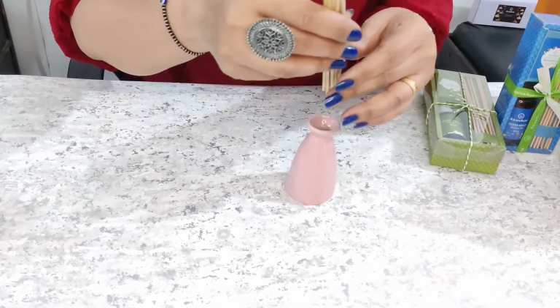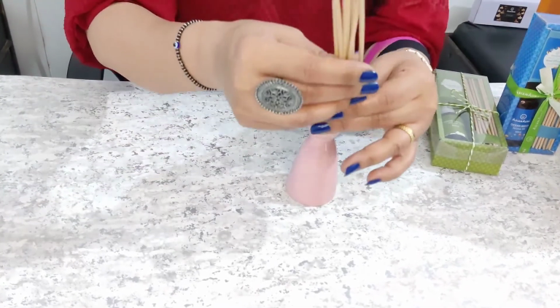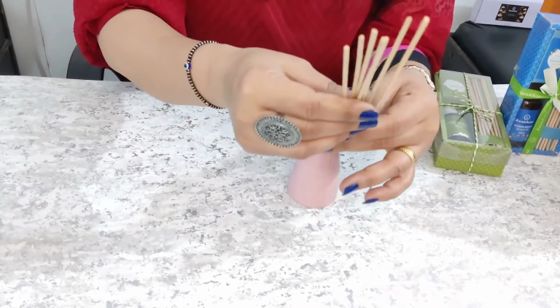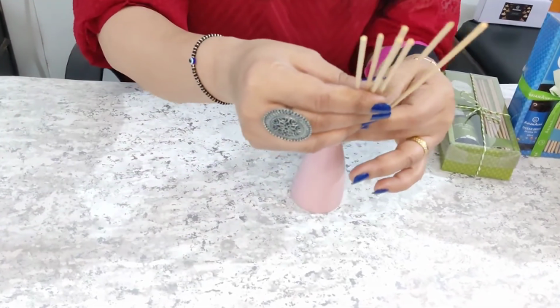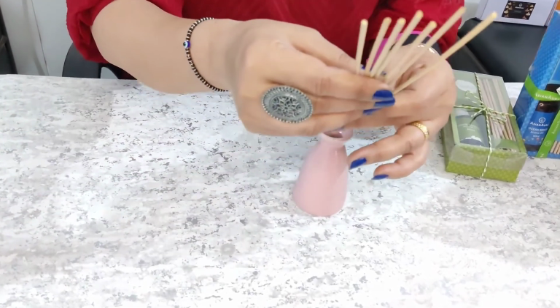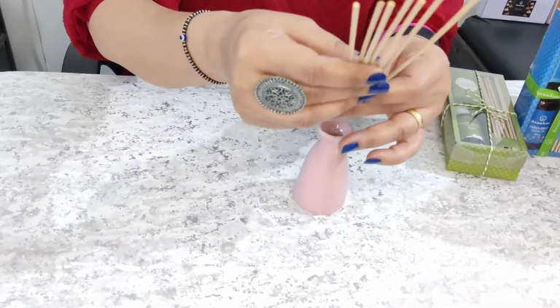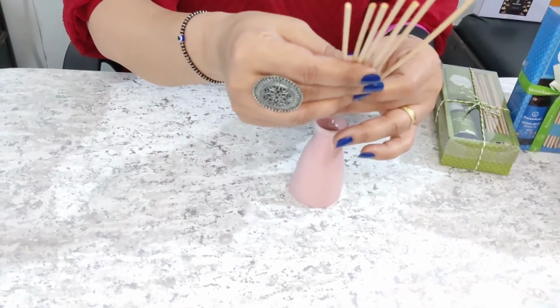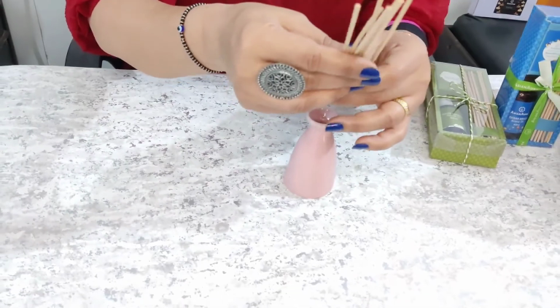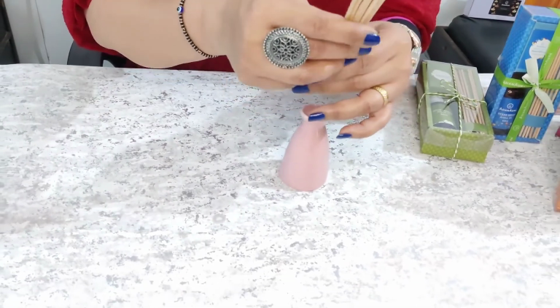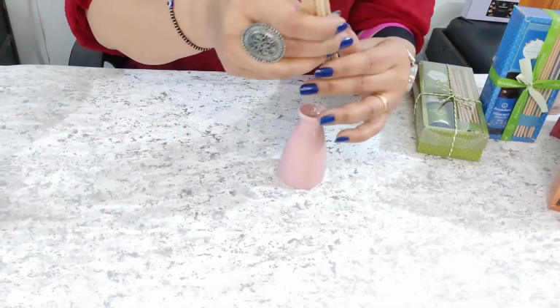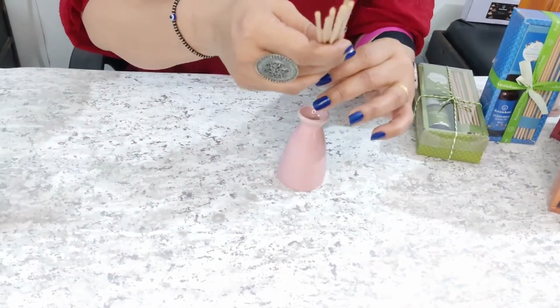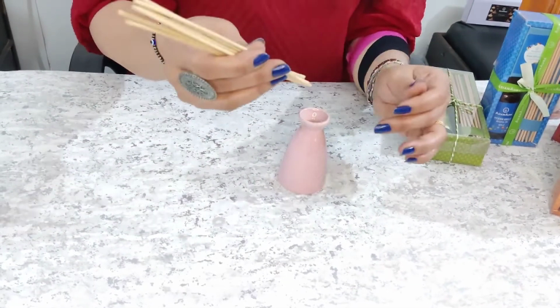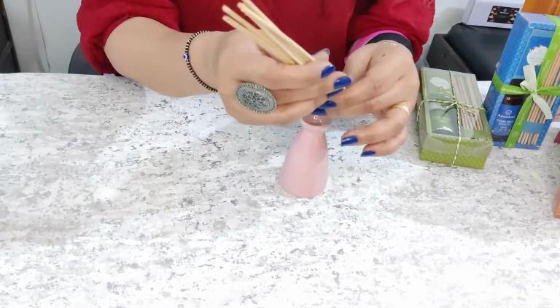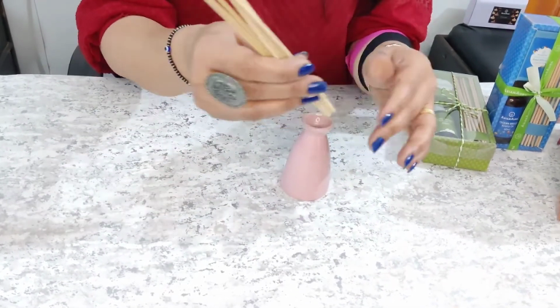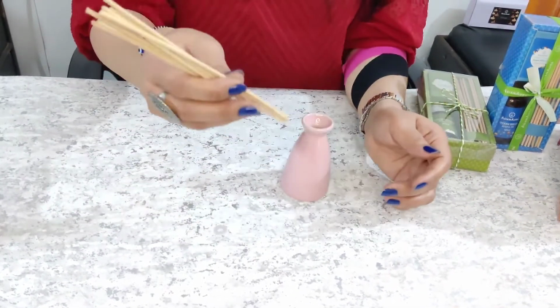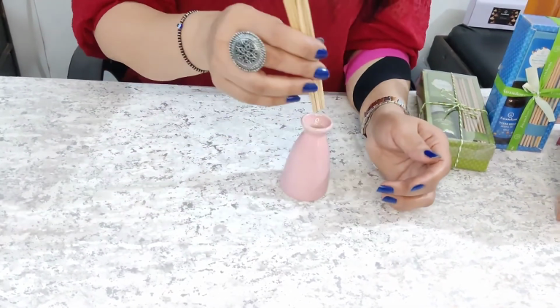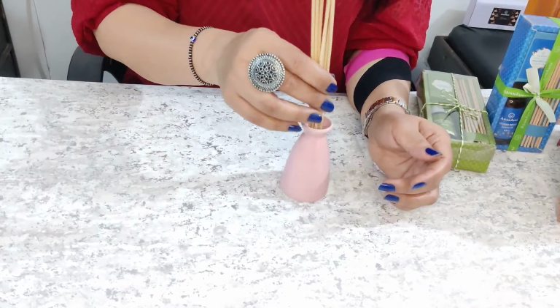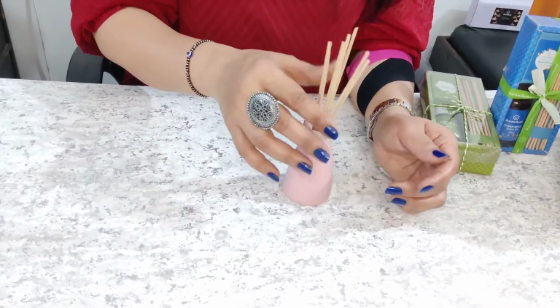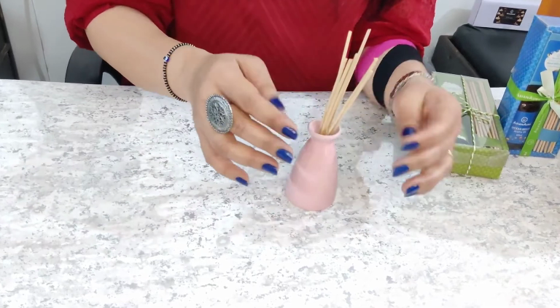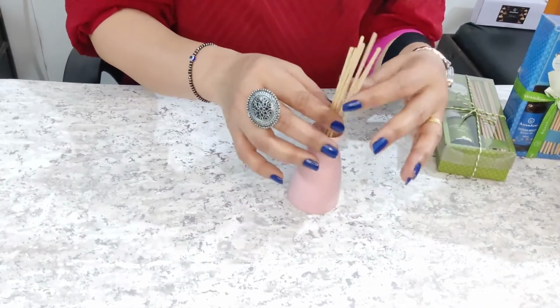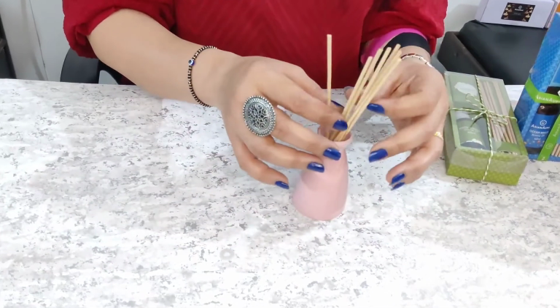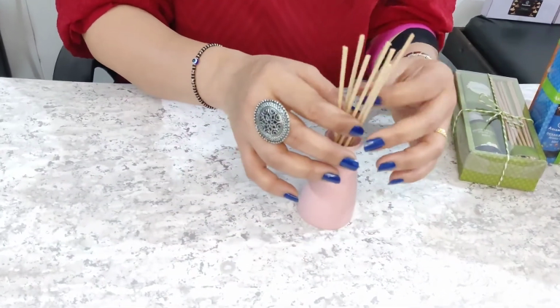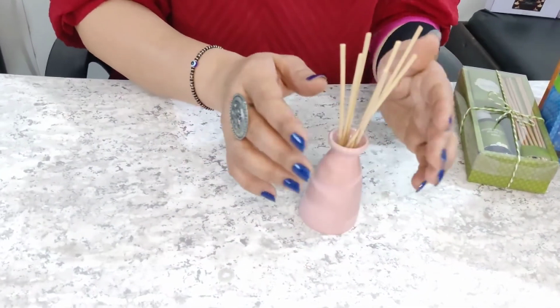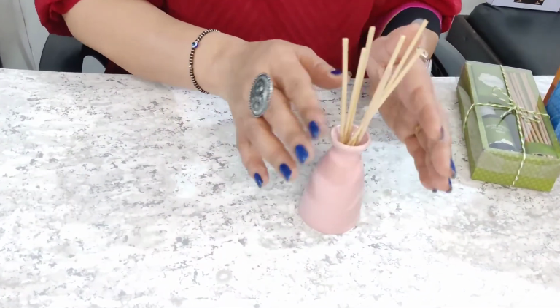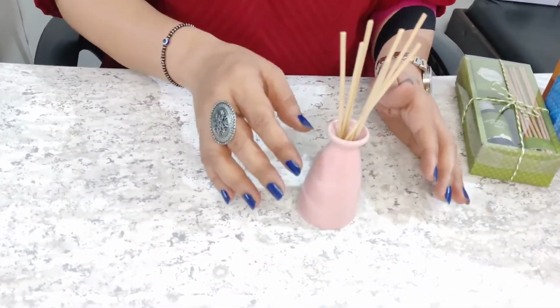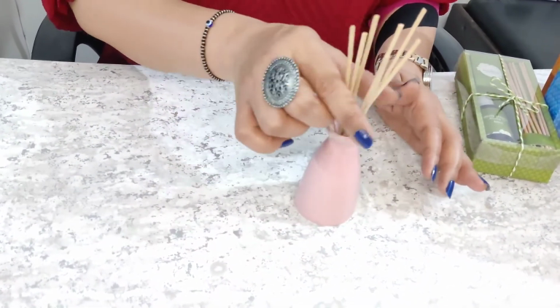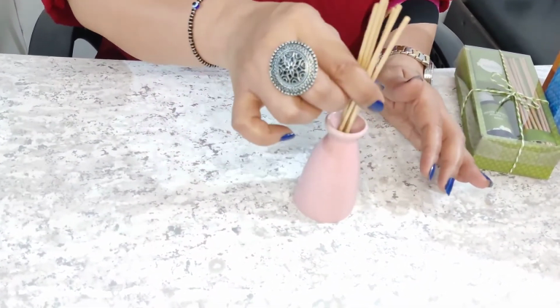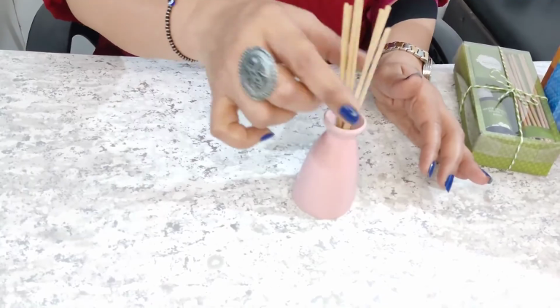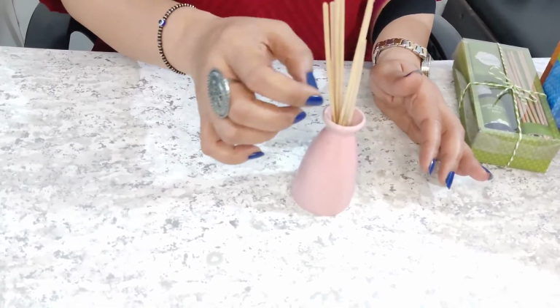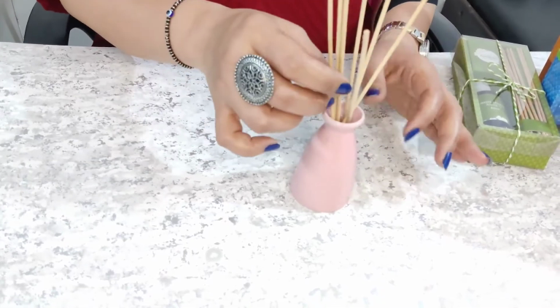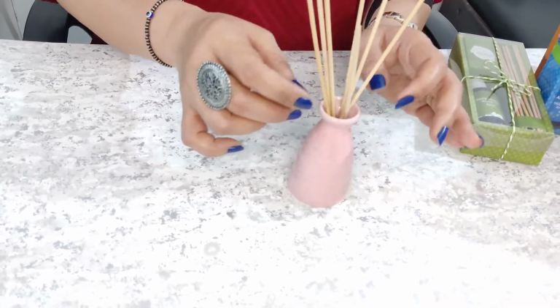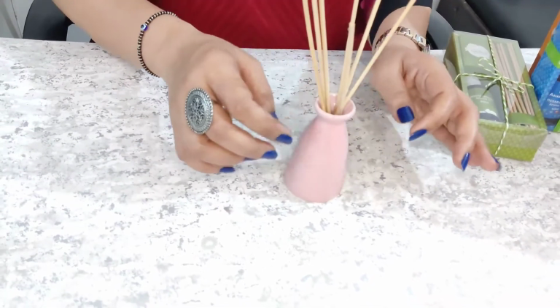I am putting these reed sticks in. Ideally 7 or 8 sticks are enough. You don't have to do anything complicated — you just need to put the reed sticks in the bottle.